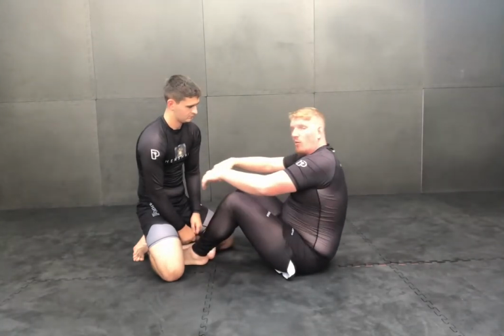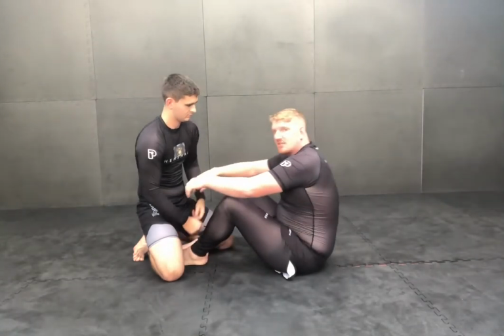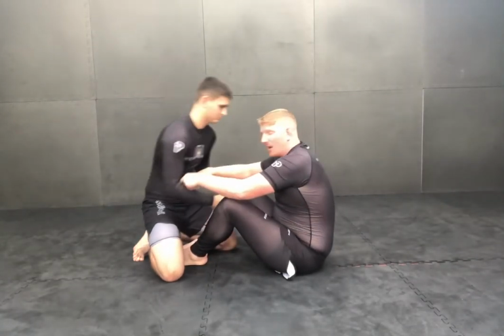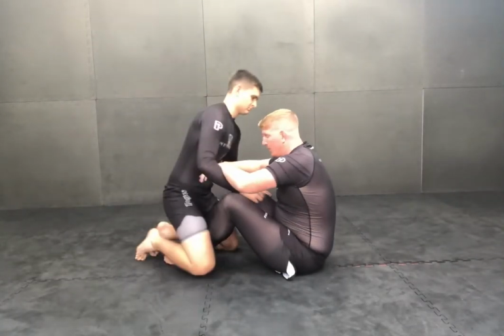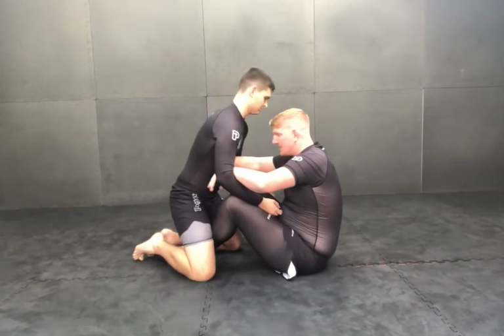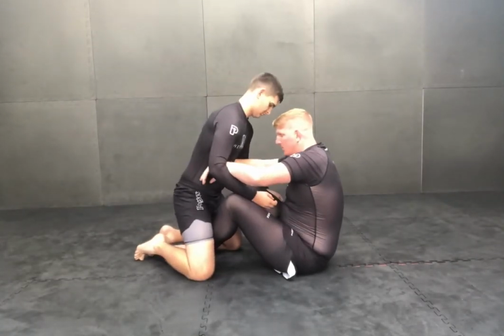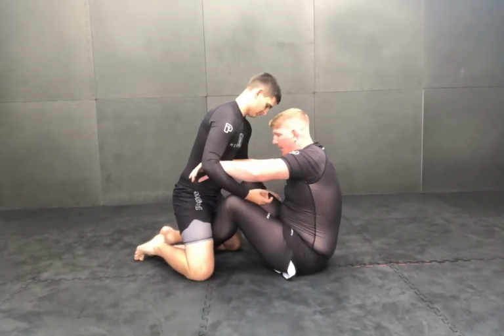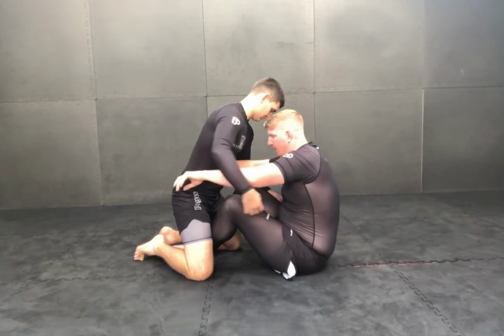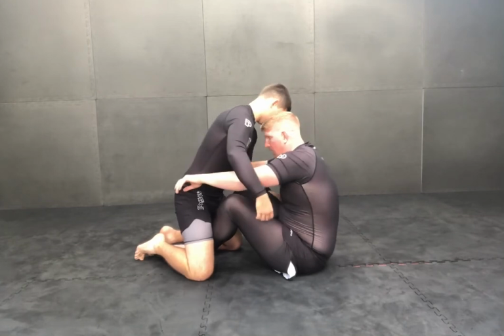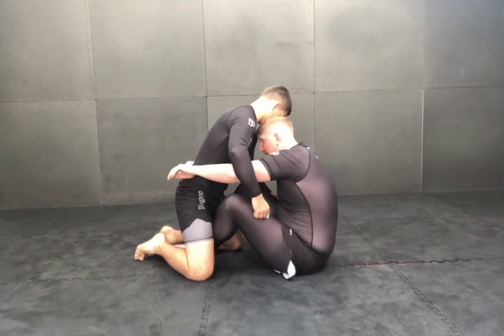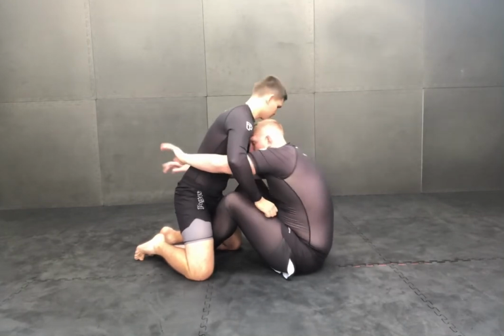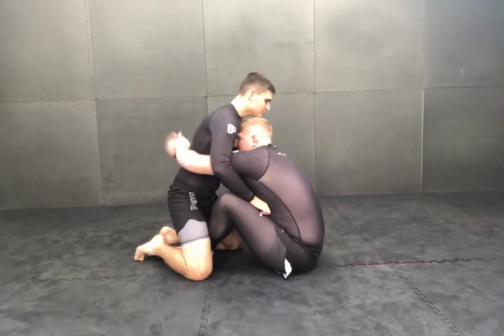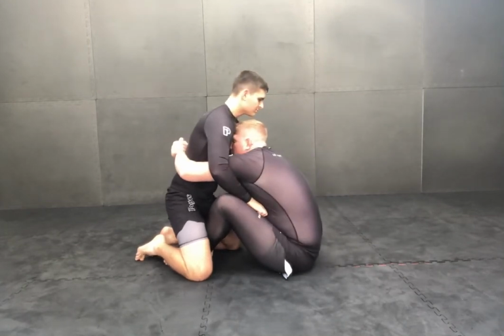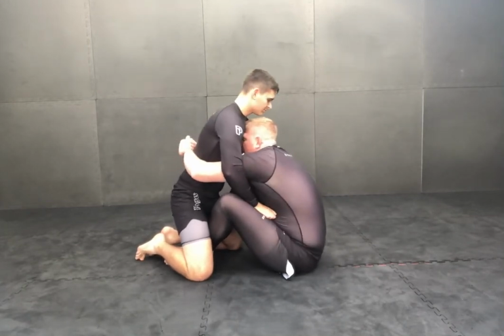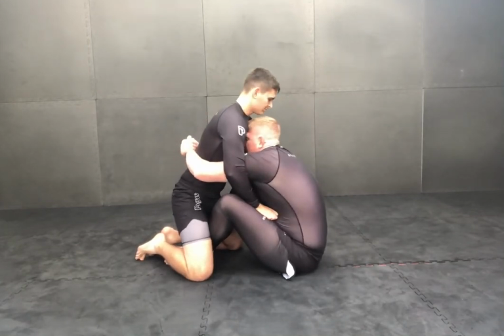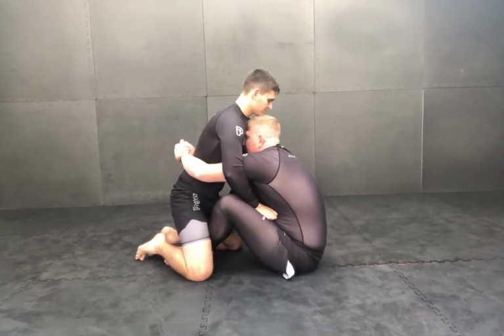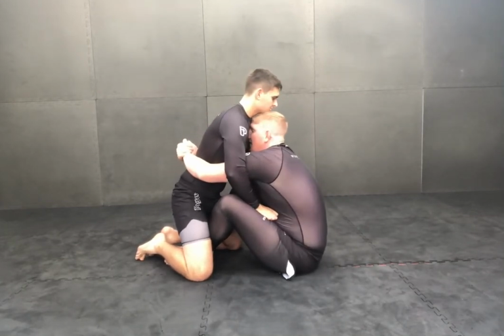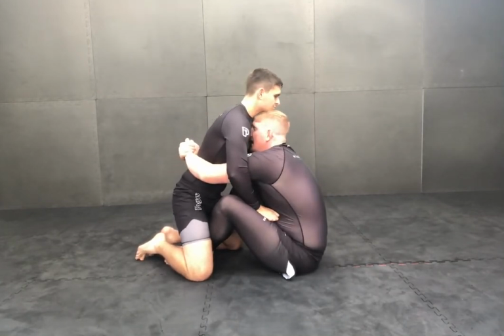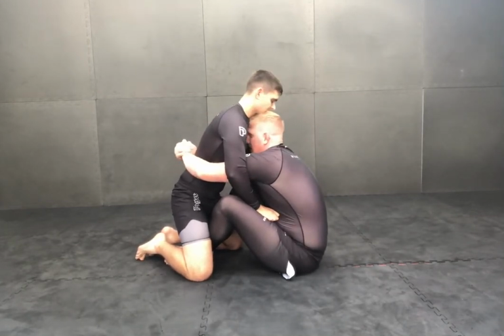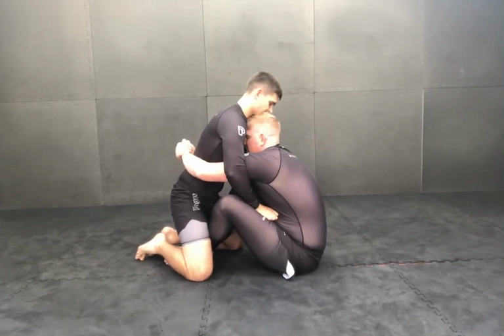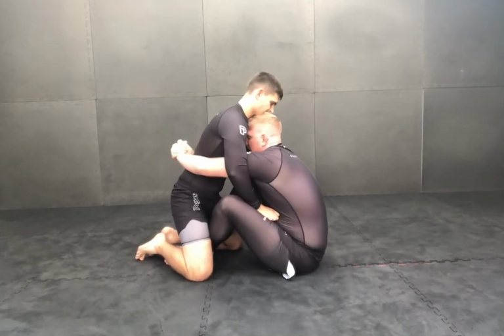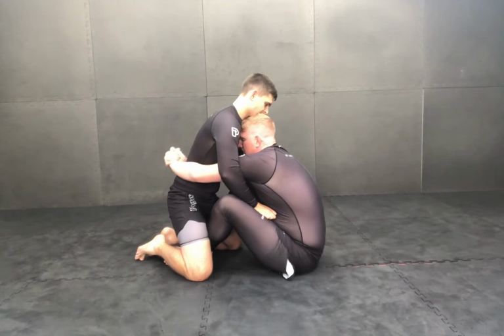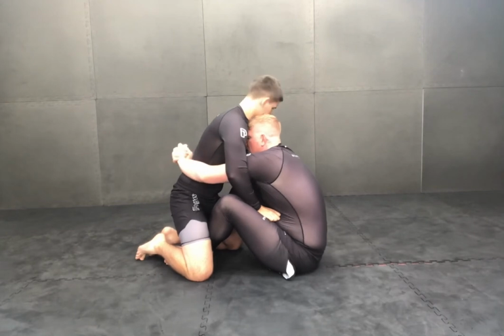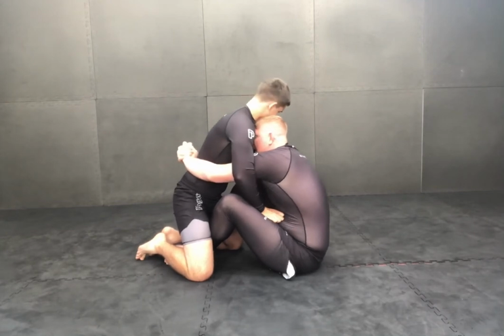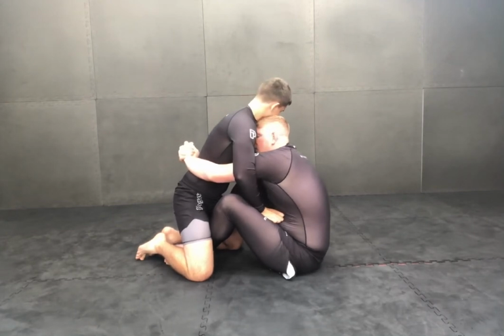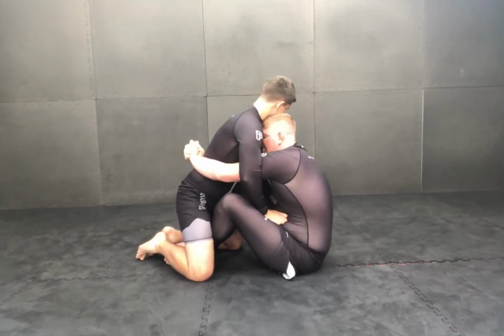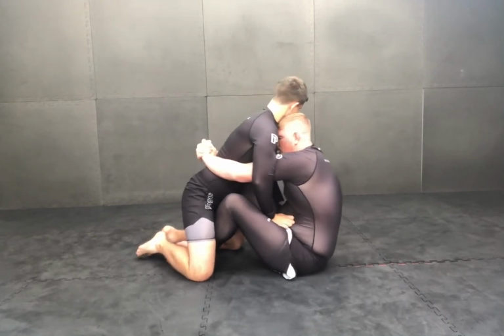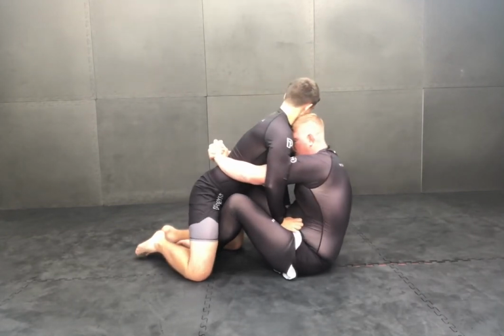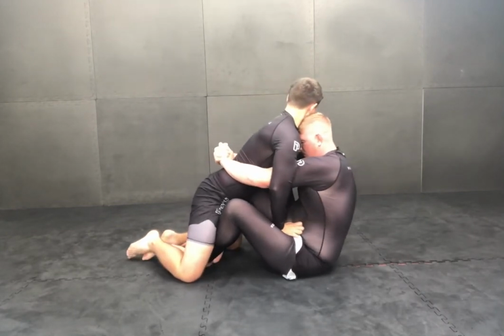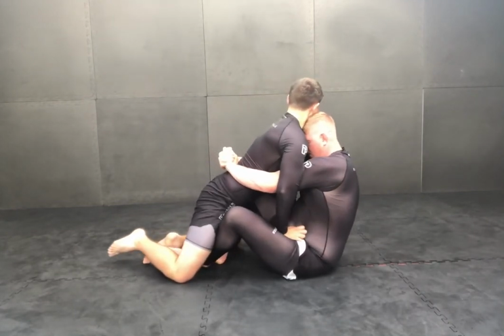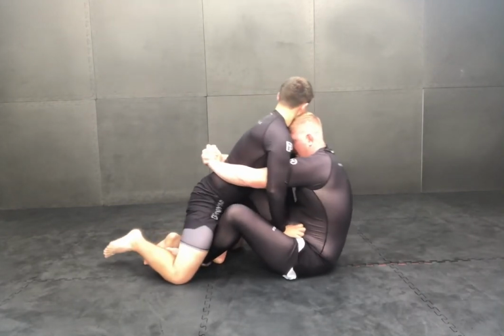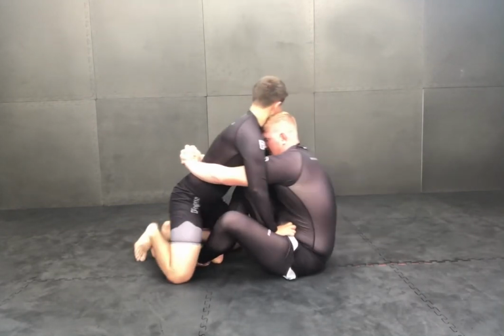One more time — I'll do this angle once more and then a different angle. I get double-unders and I throw myself underneath him, and I have my head underneath his chin. I'm going to pull him in and I'm going to kick out — boom. There's my time.